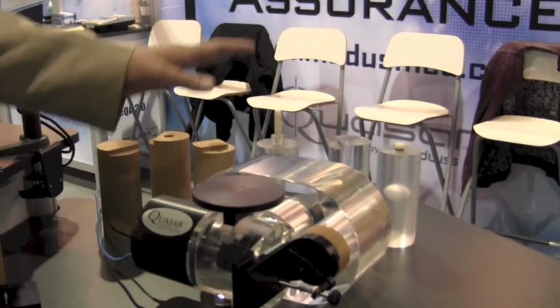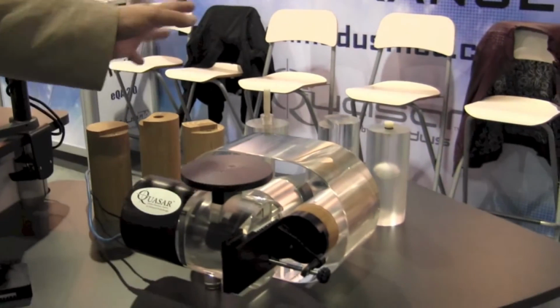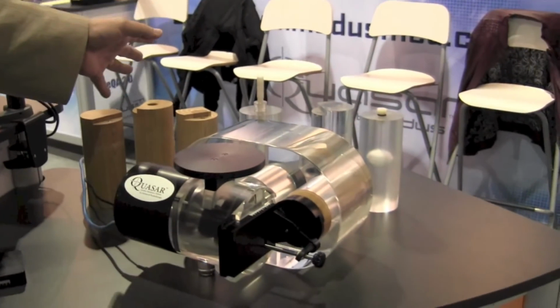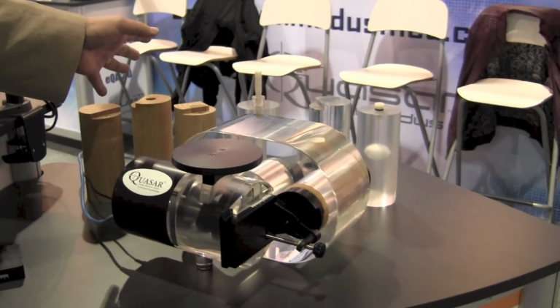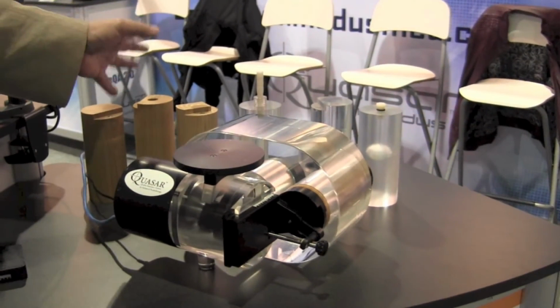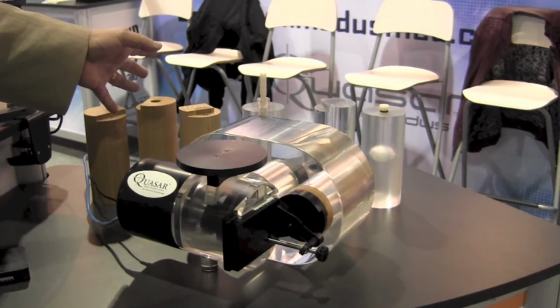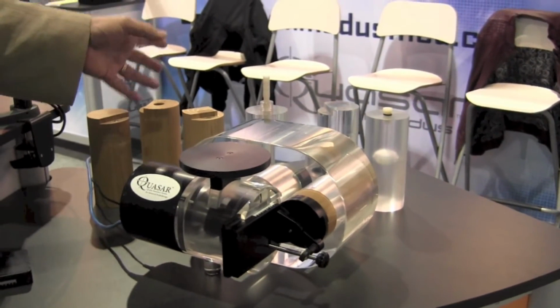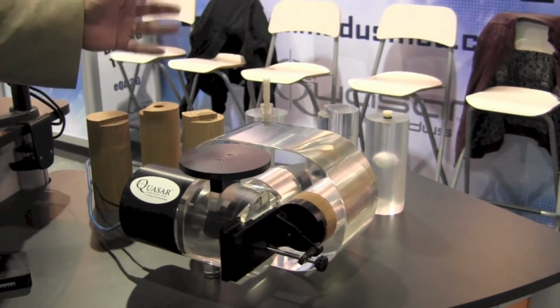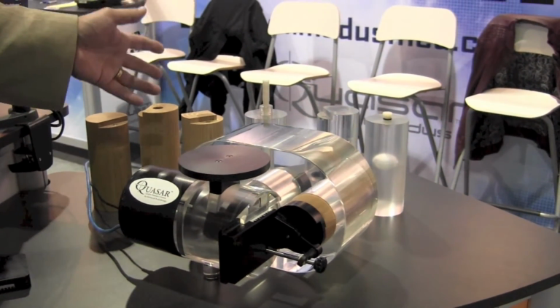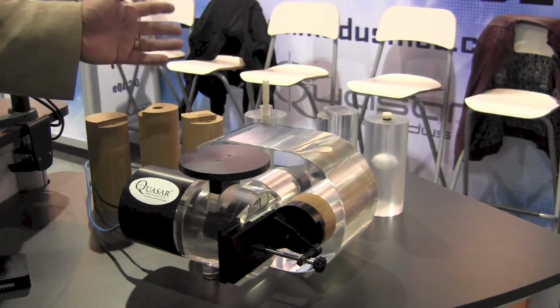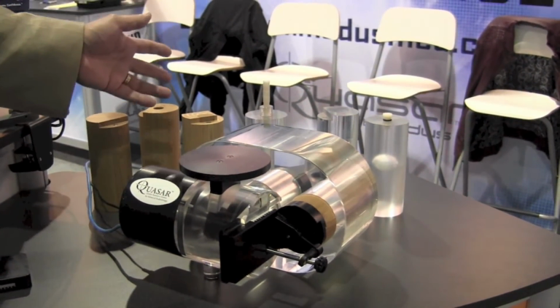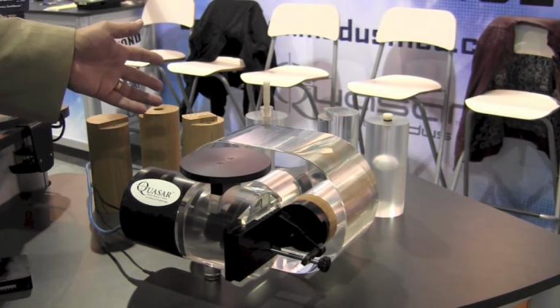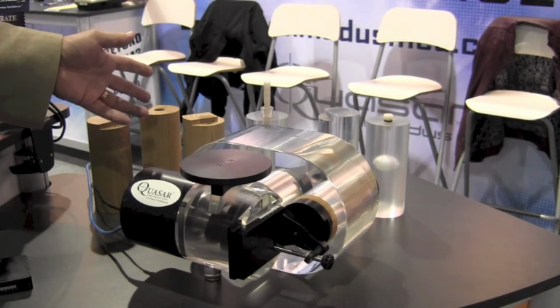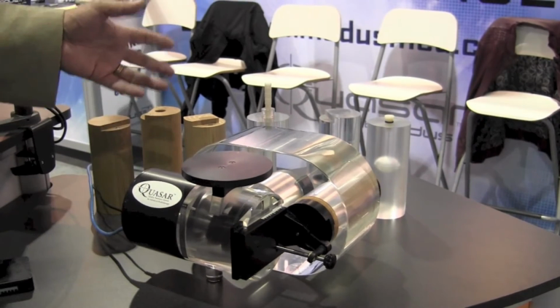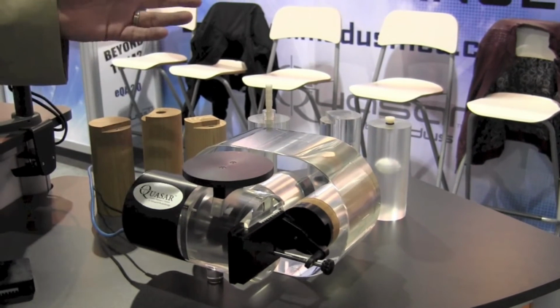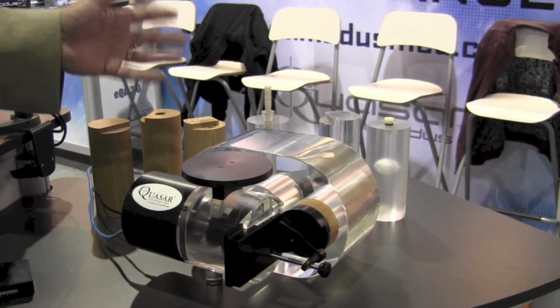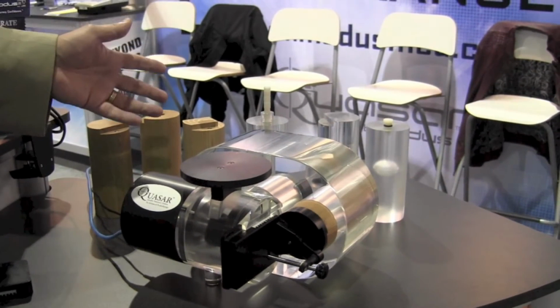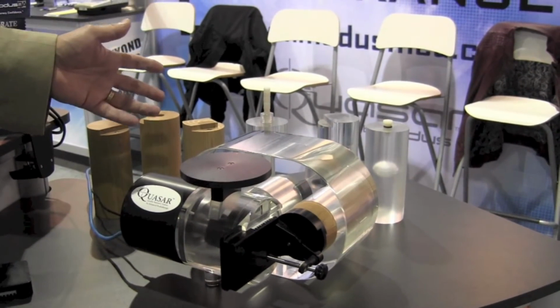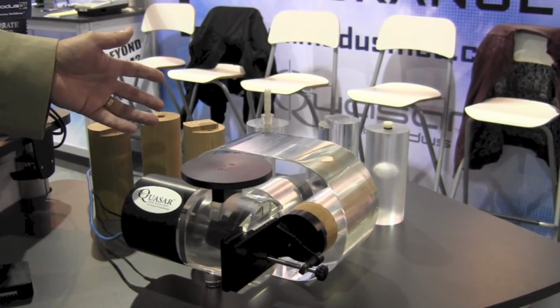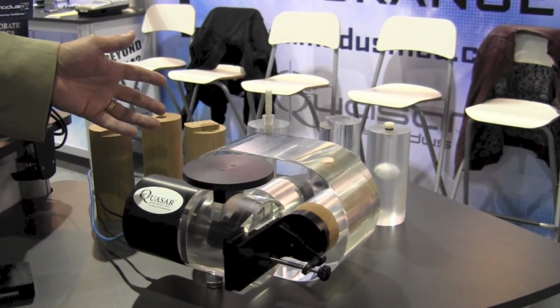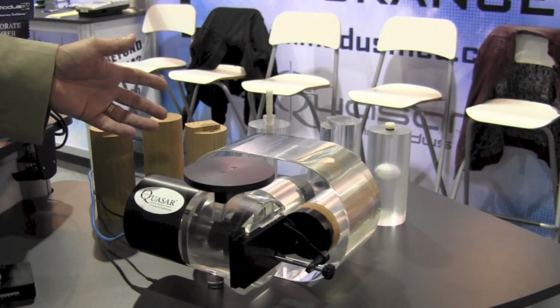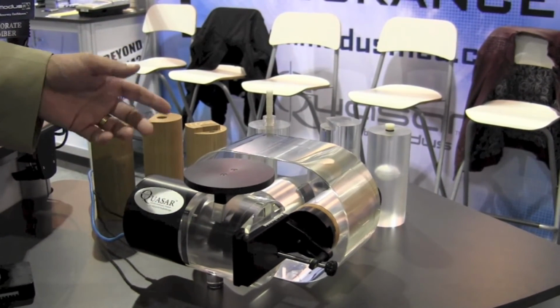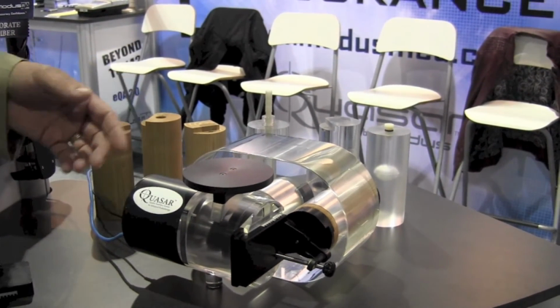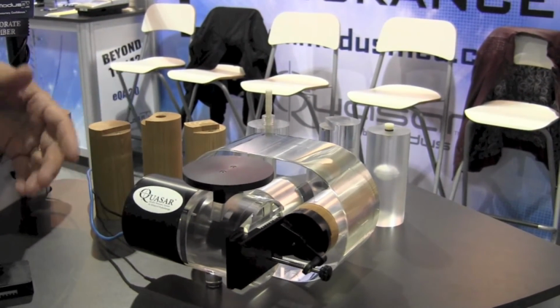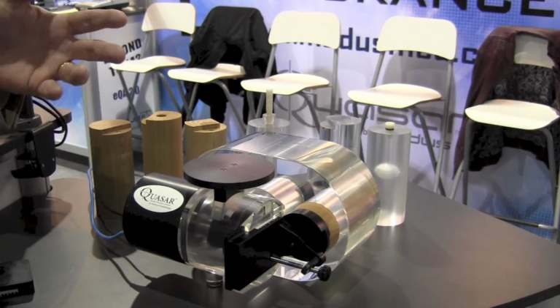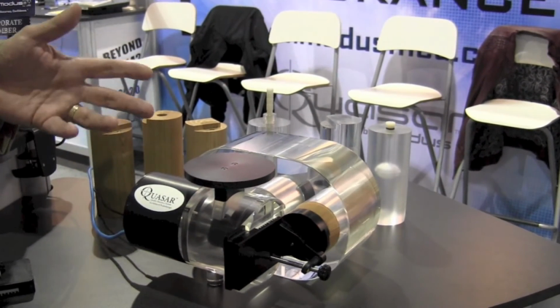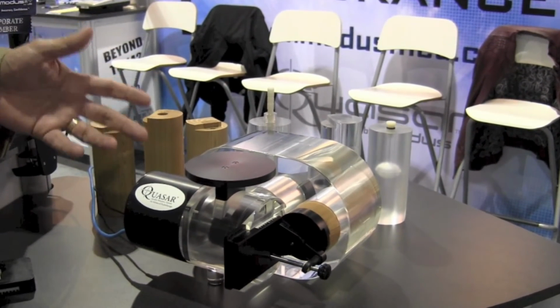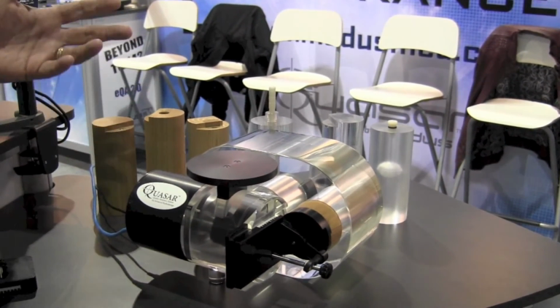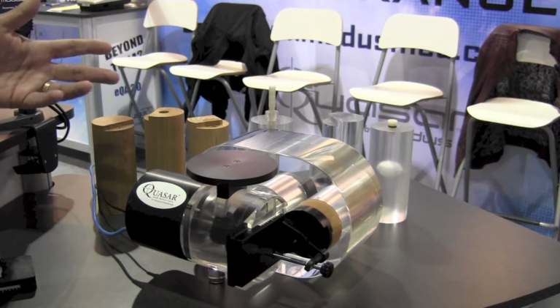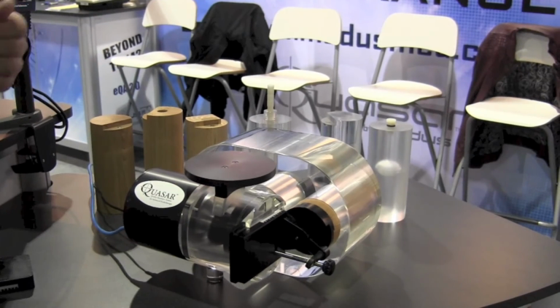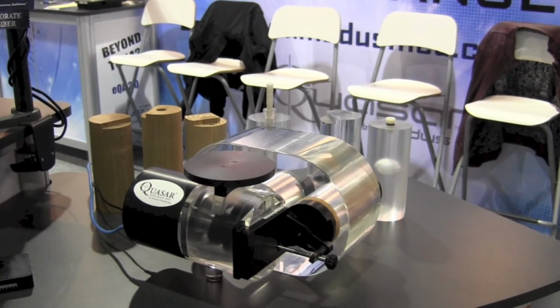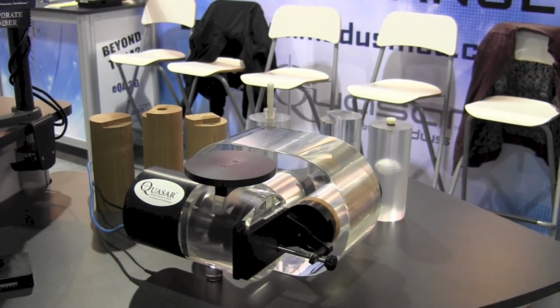We have inserts for imaging, for 4D CT, 4D PET CT, for dosimetry, ion chamber and film dosimetry. And all of this can operate under computer control.